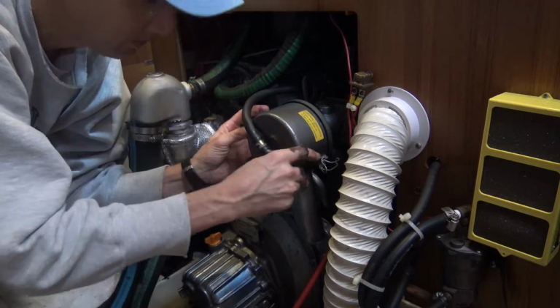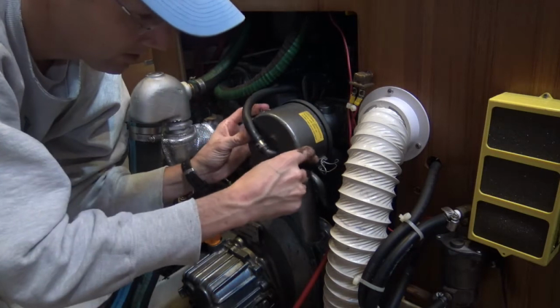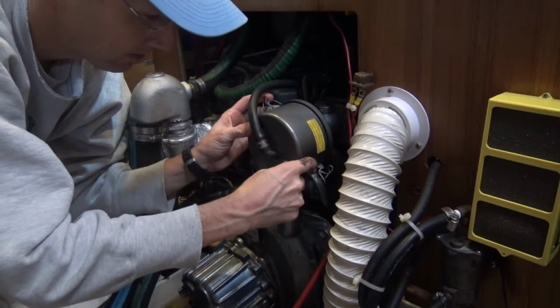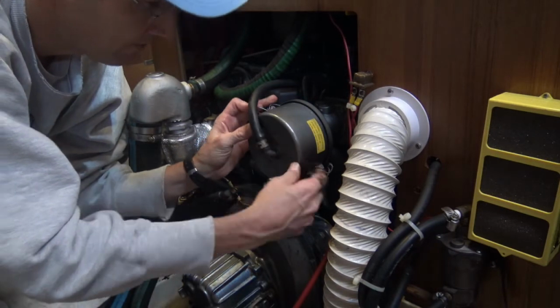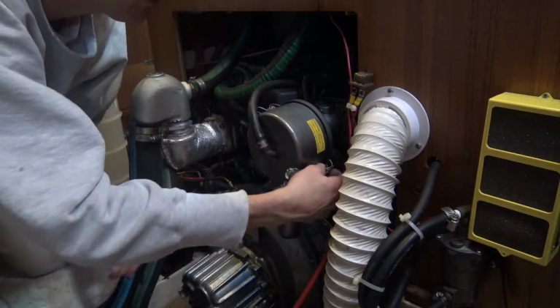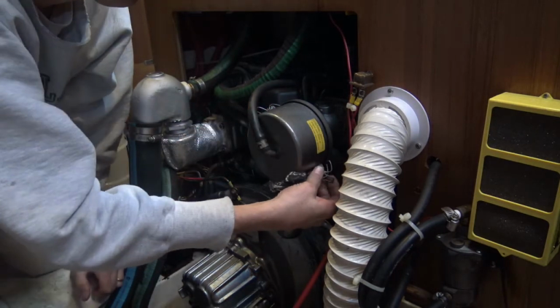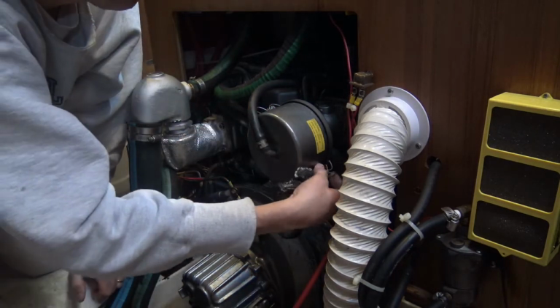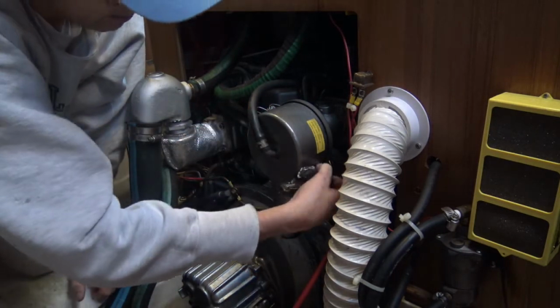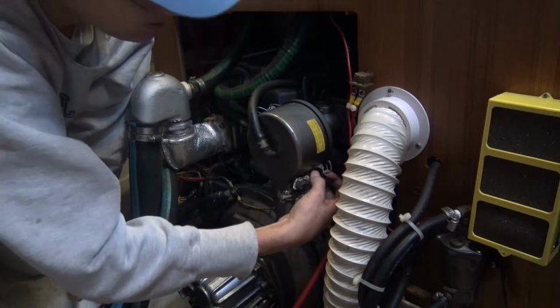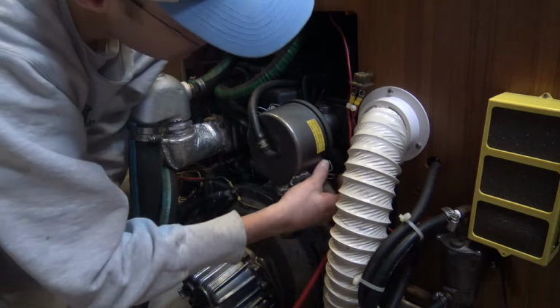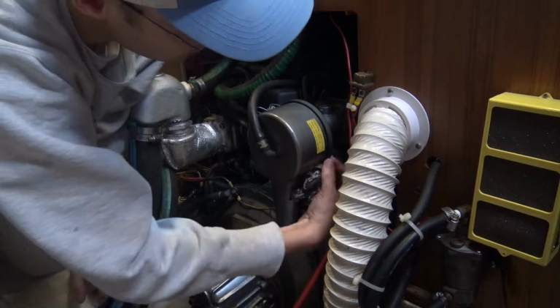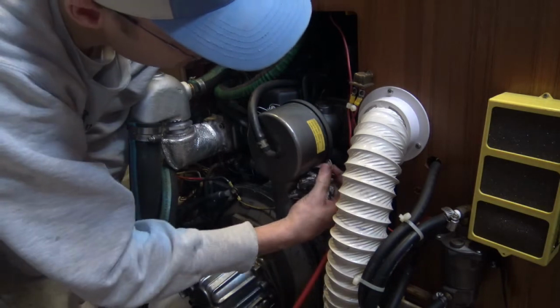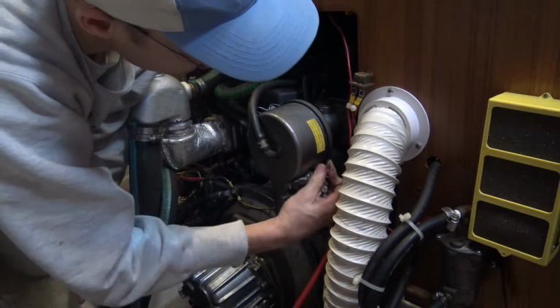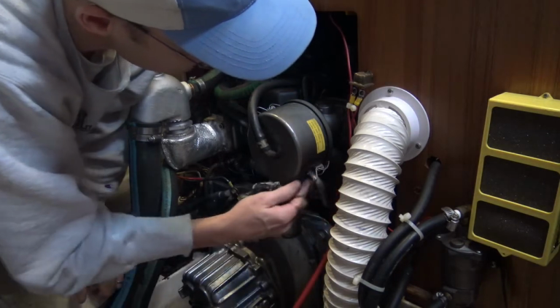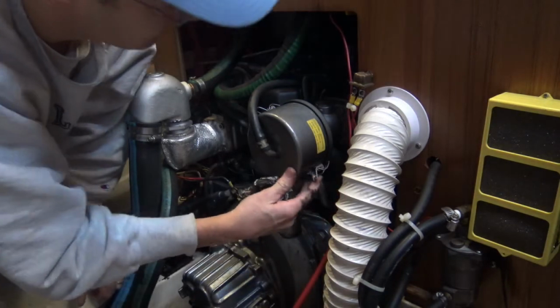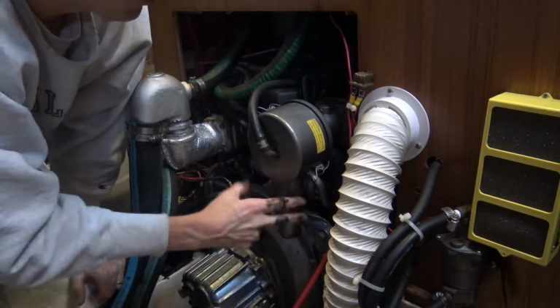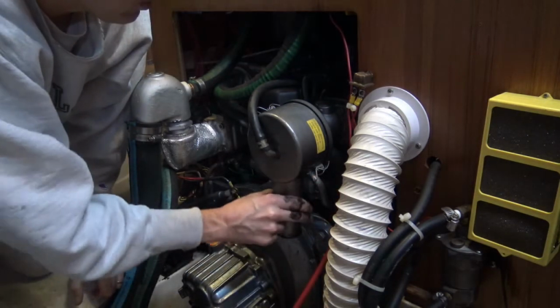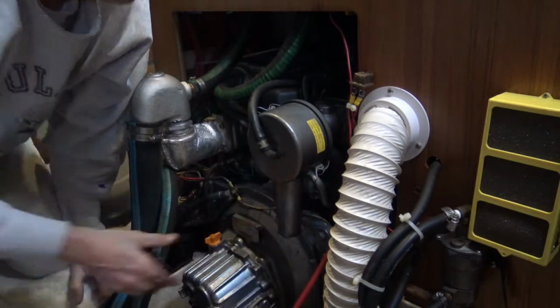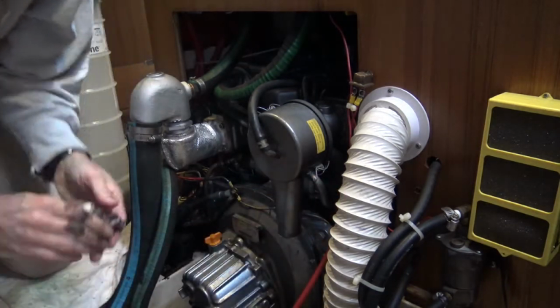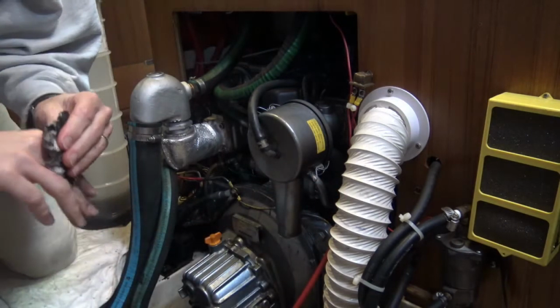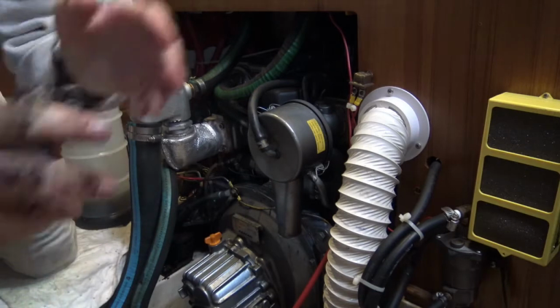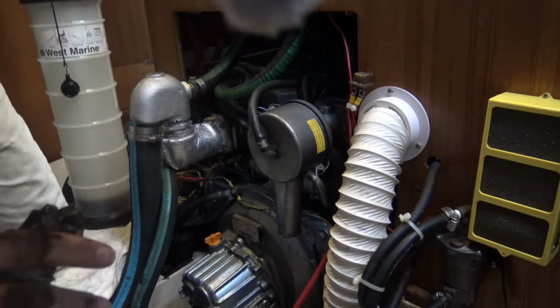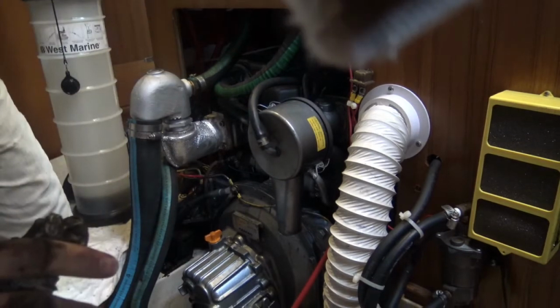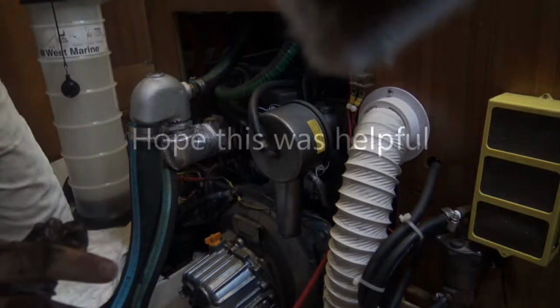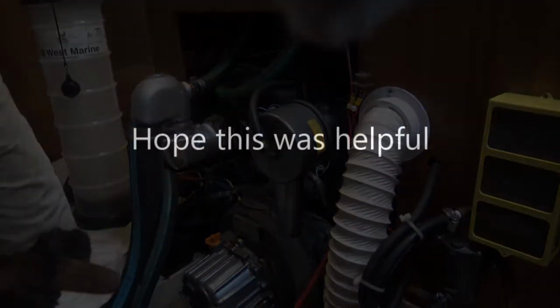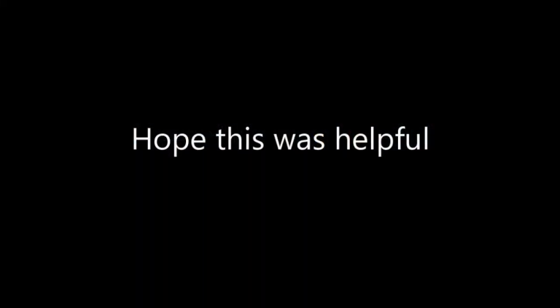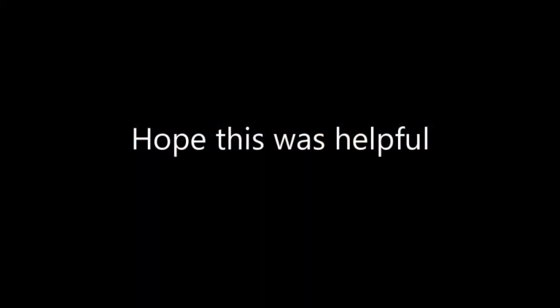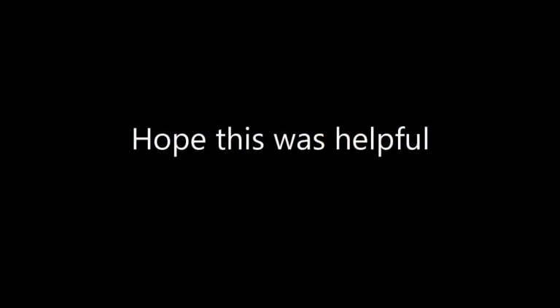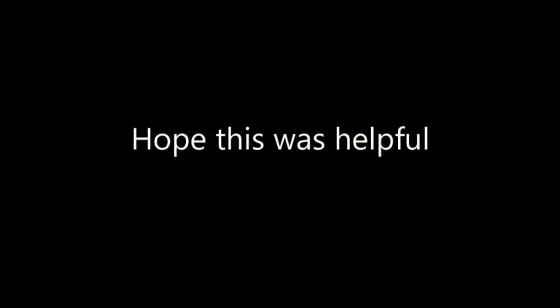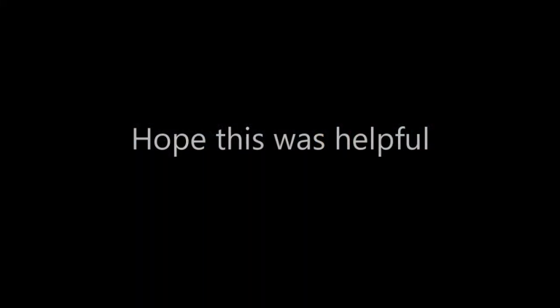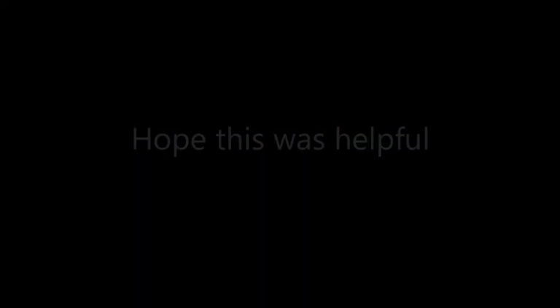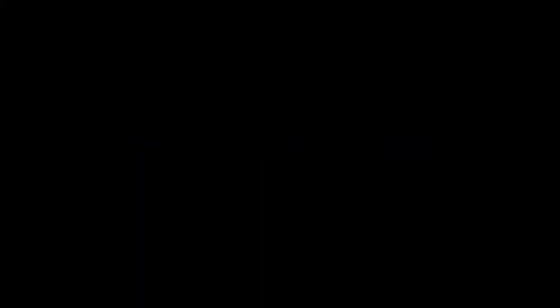I'll reconnect it the way I found it, with the air intake pointing downward. And that's it. All right.